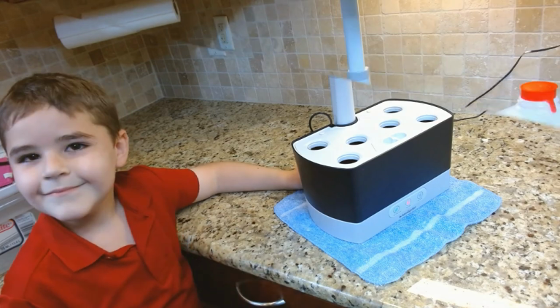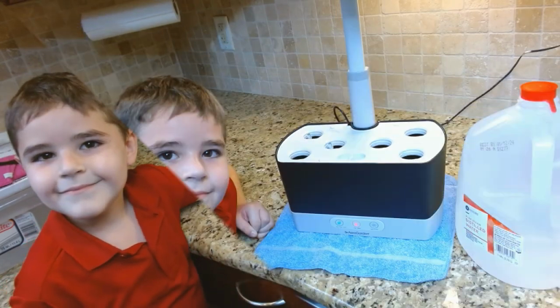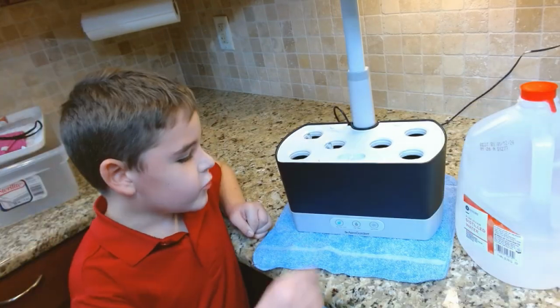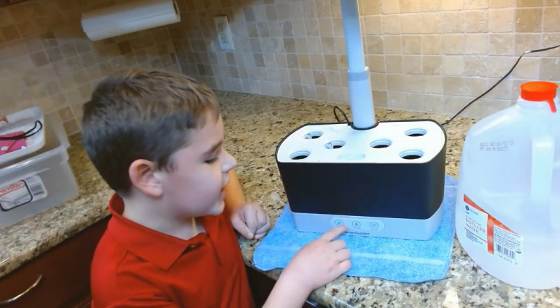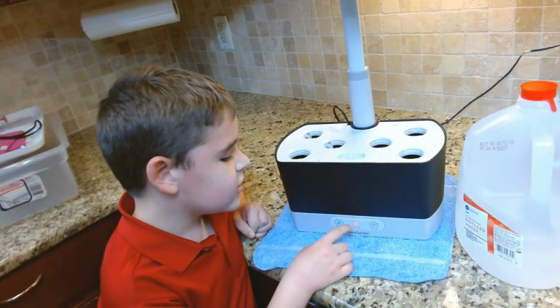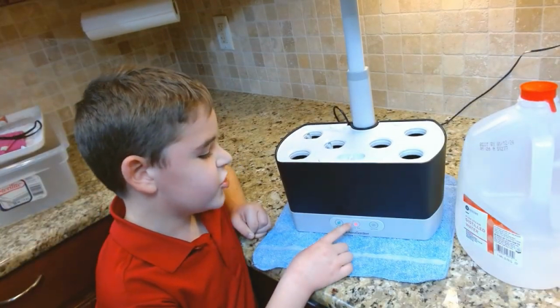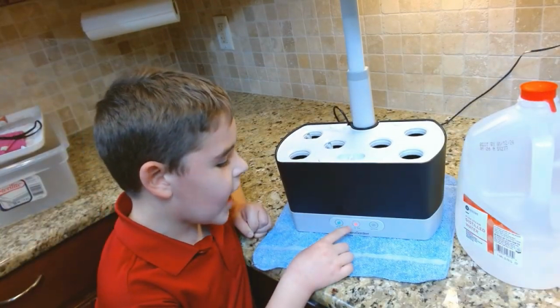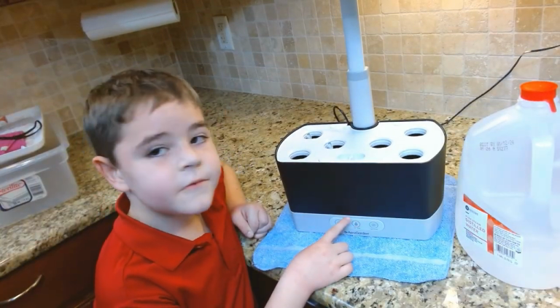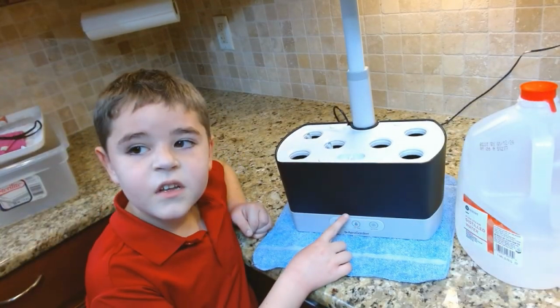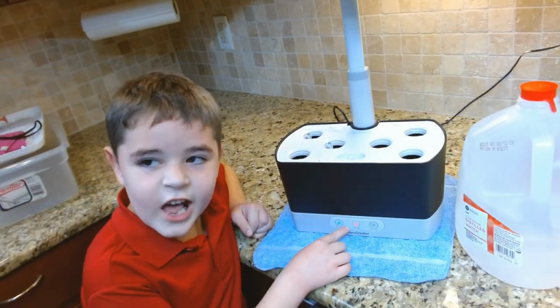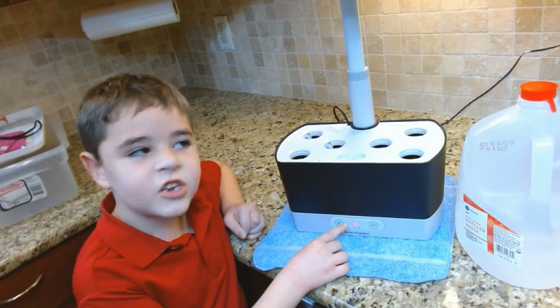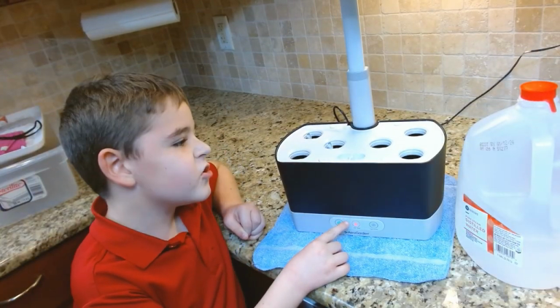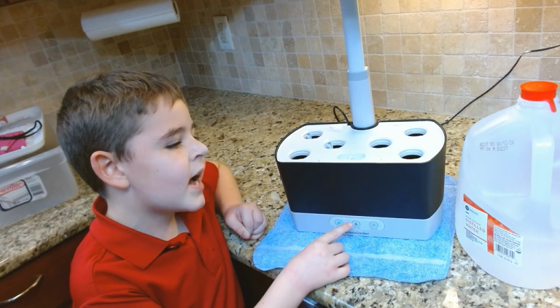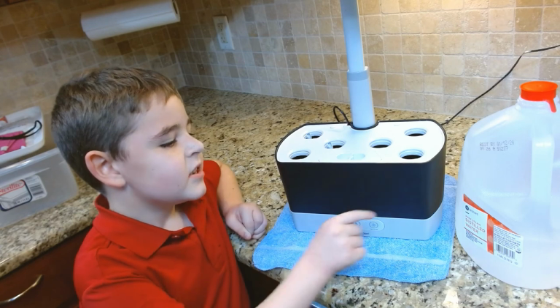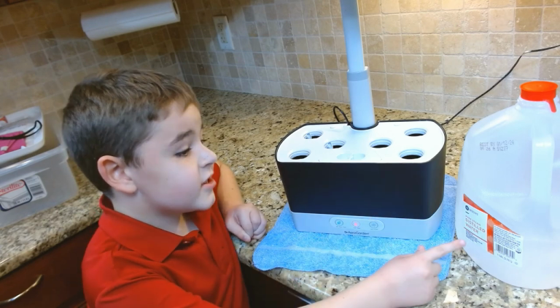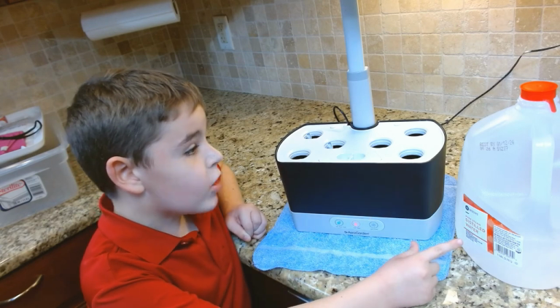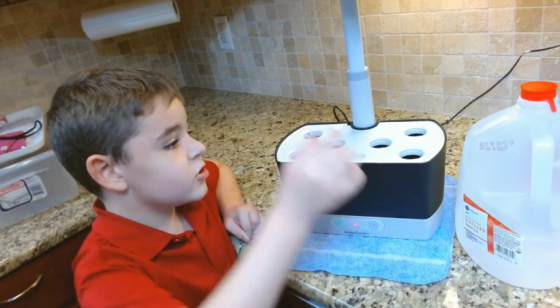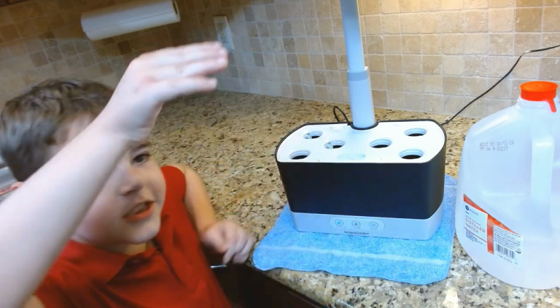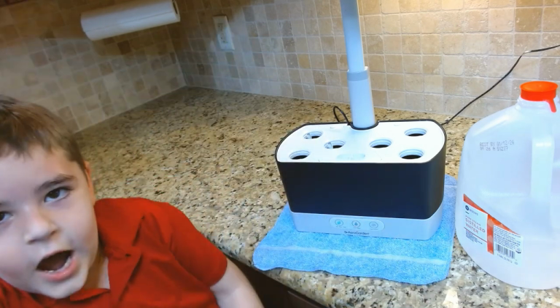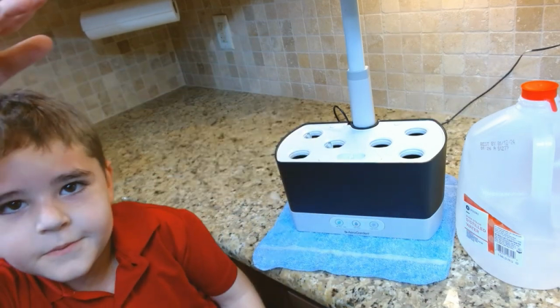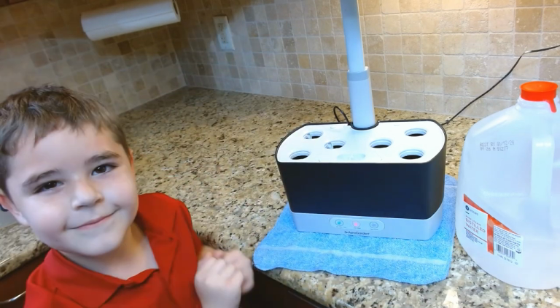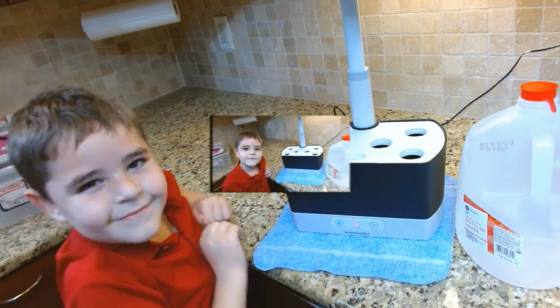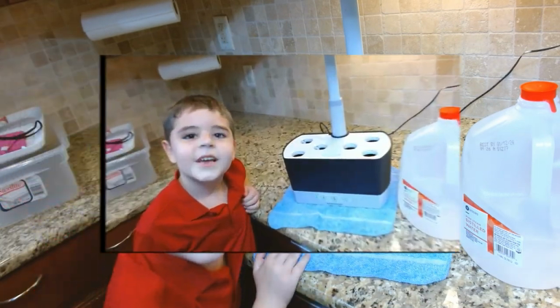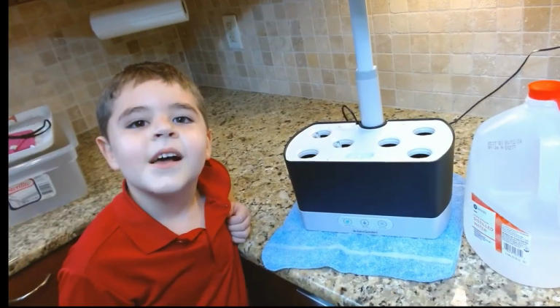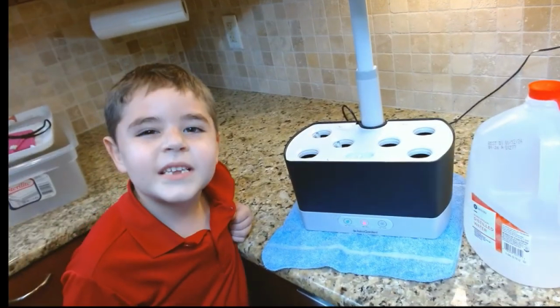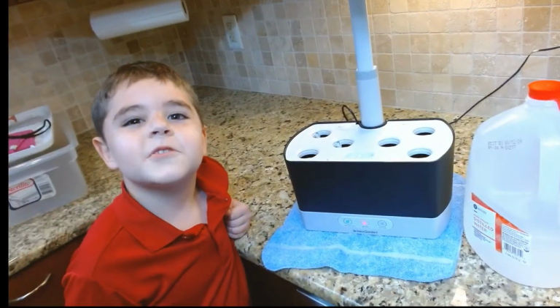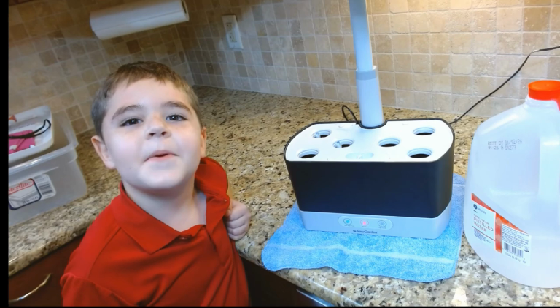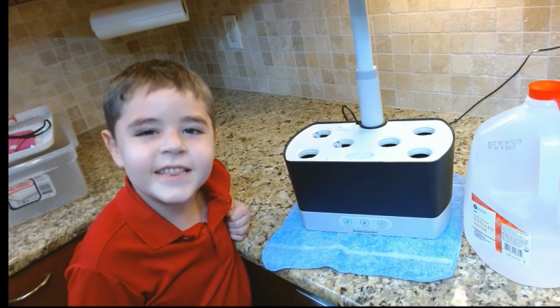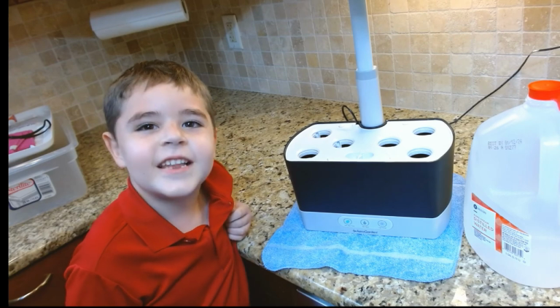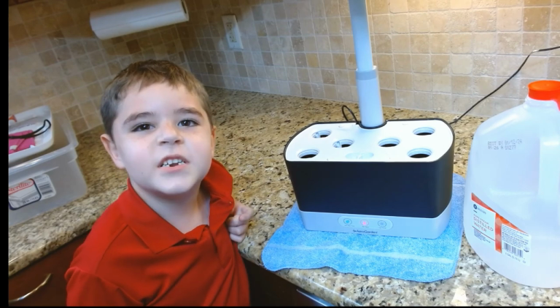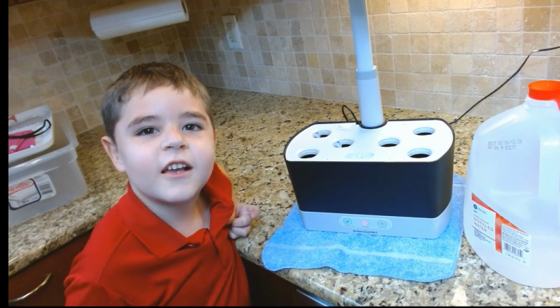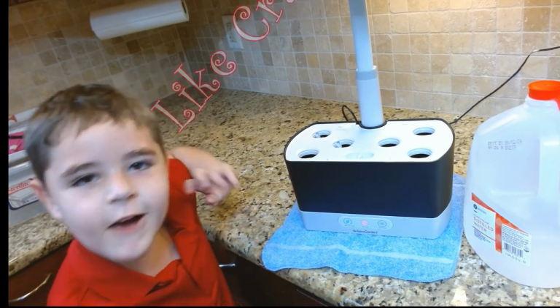This red button should stop flashing after it adds distilled water to the top. Please subscribe and hit that like button!